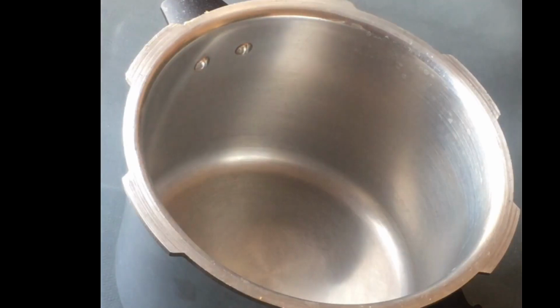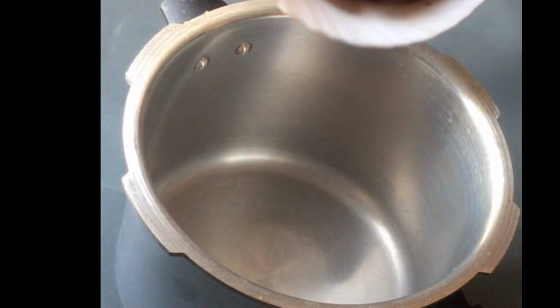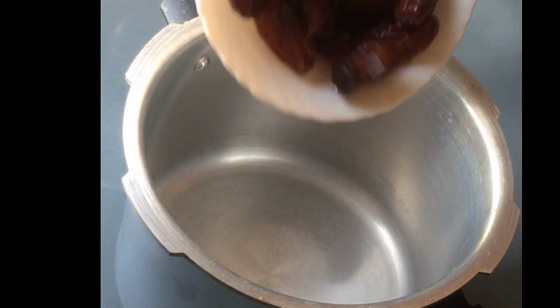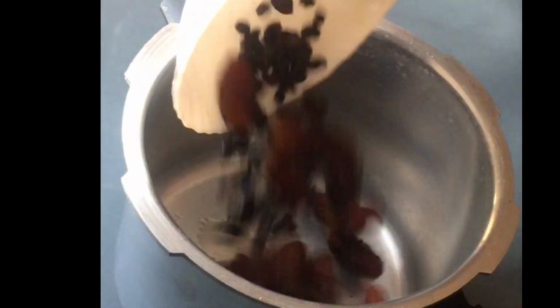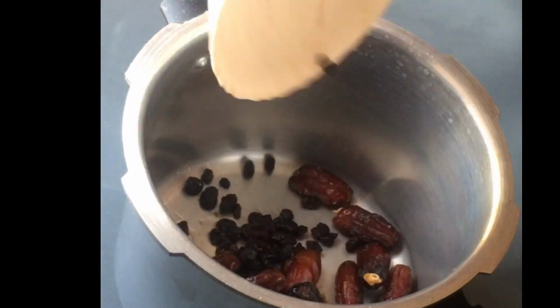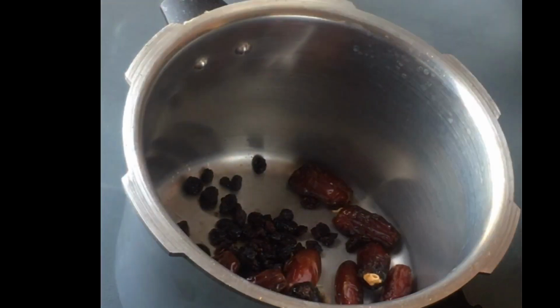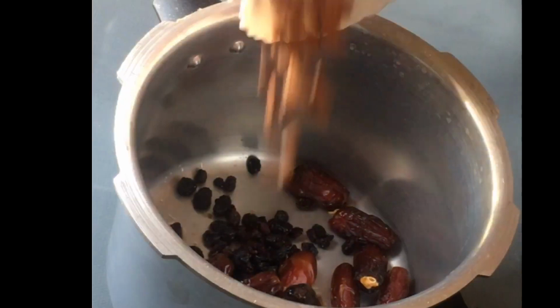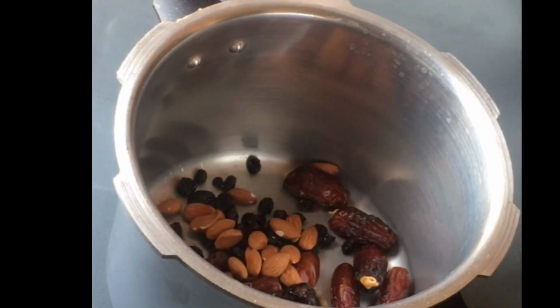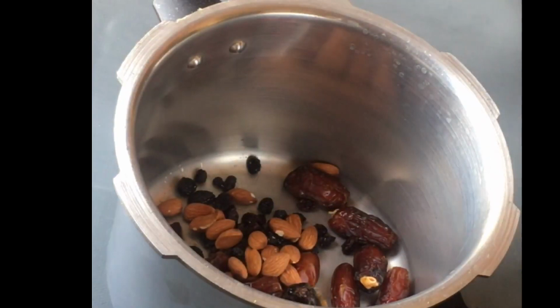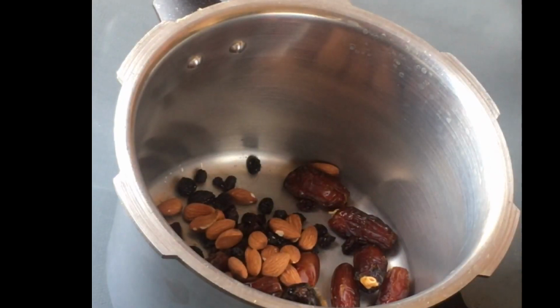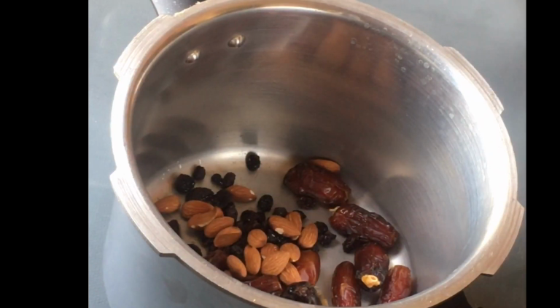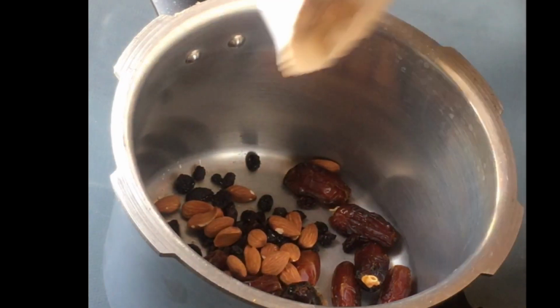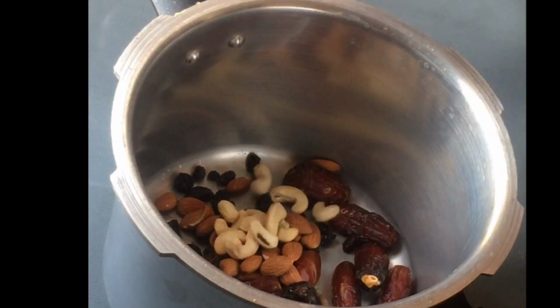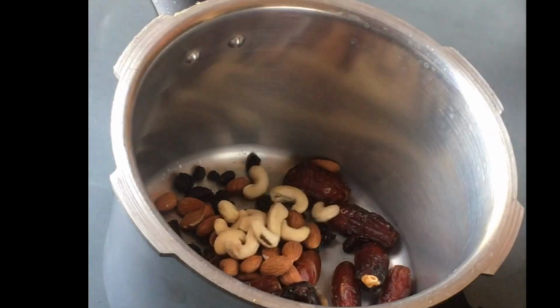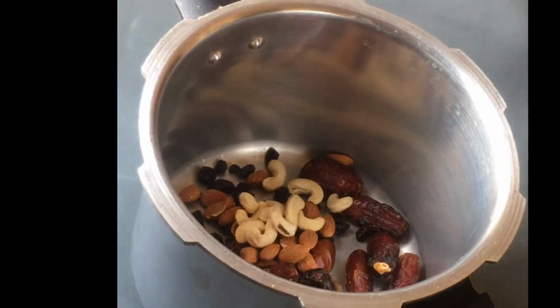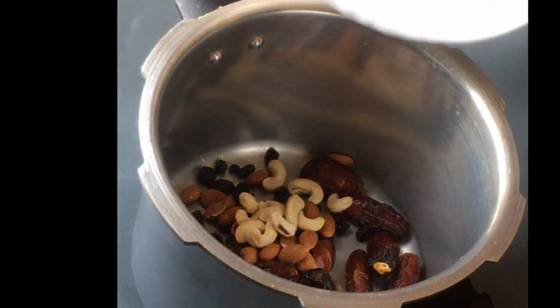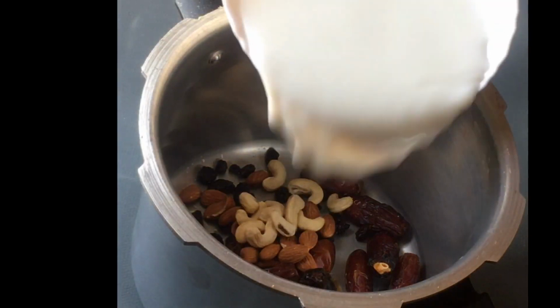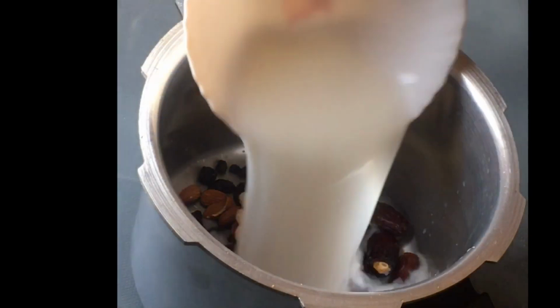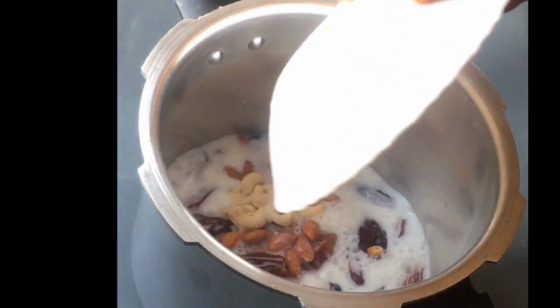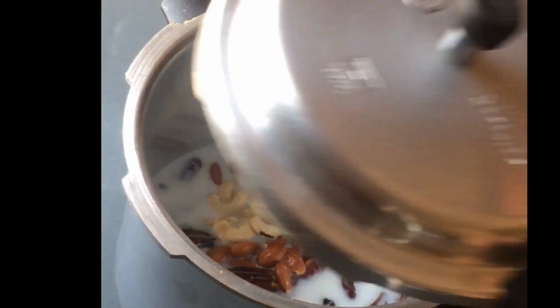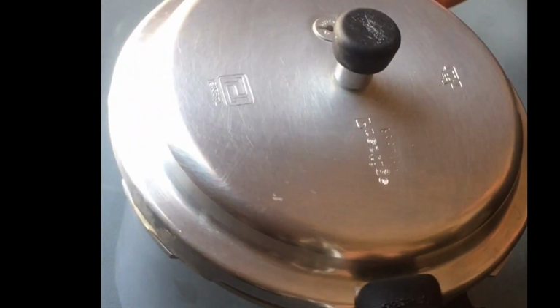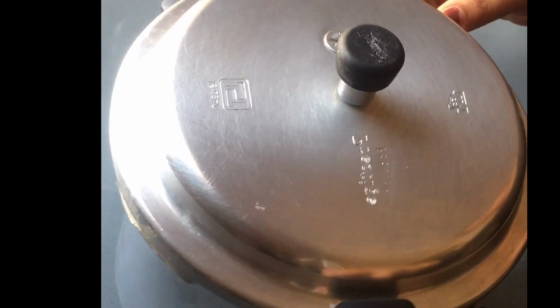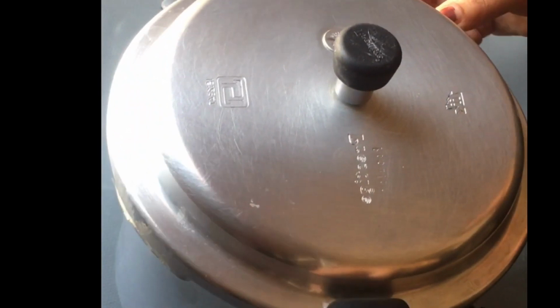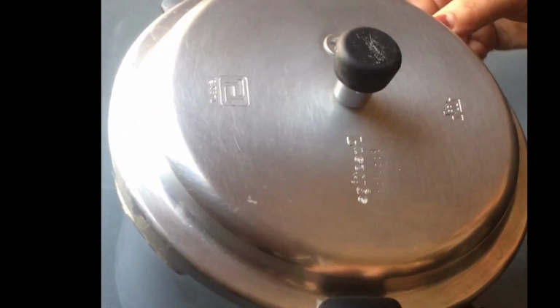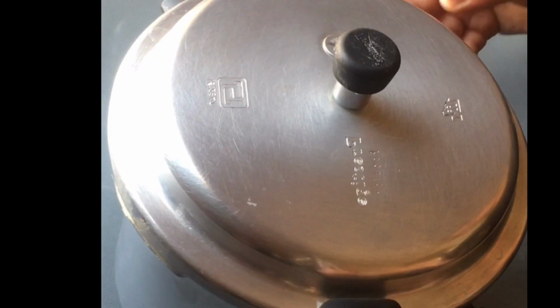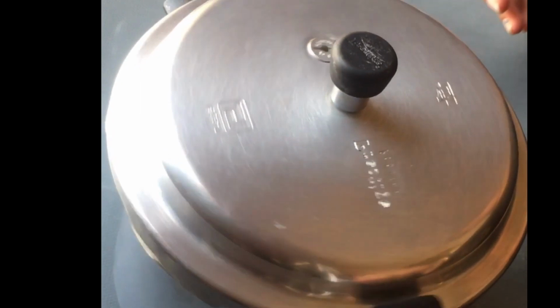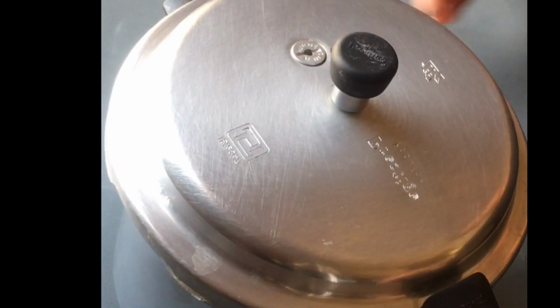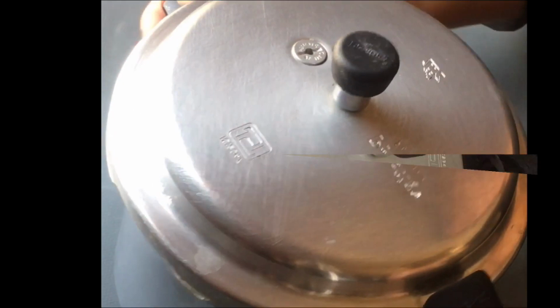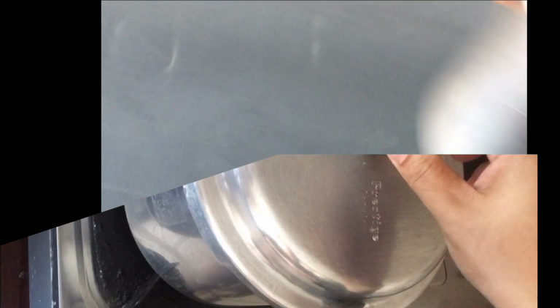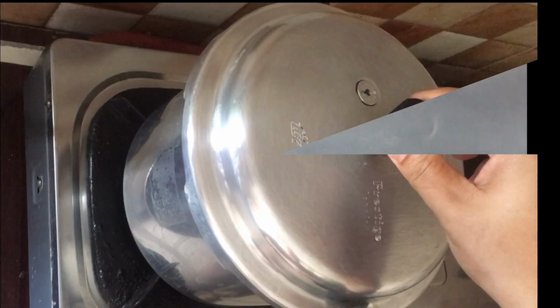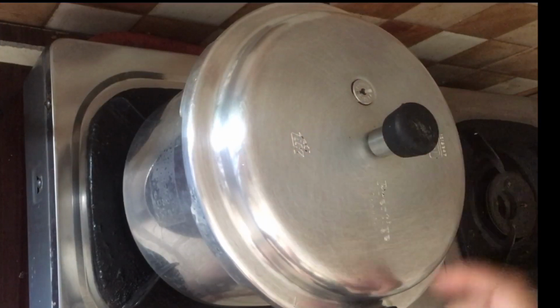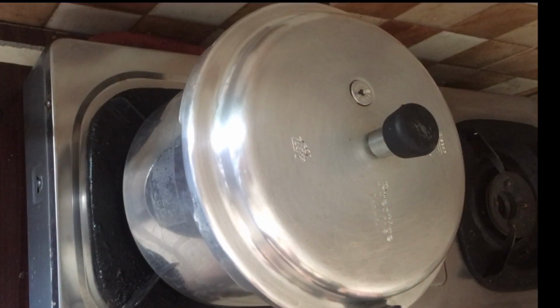We are going to add a cookie to the mixture and add some ingredients into it. Let's put it in a cup of sugar — add 1 to 2 tablespoons of sugar and put it in the bowl.